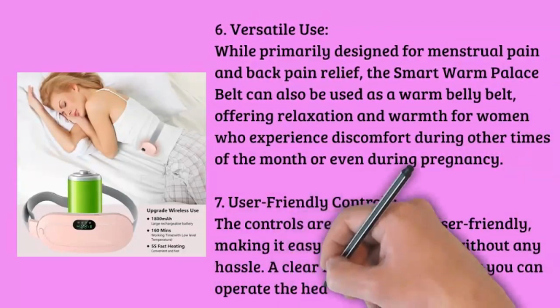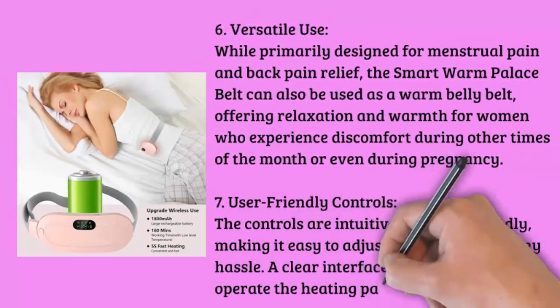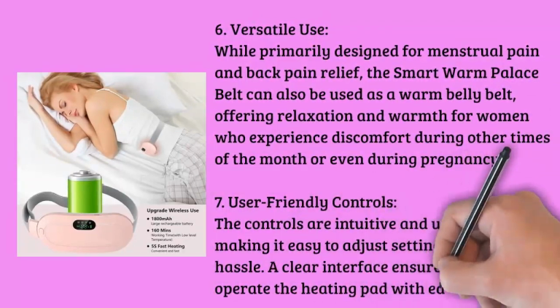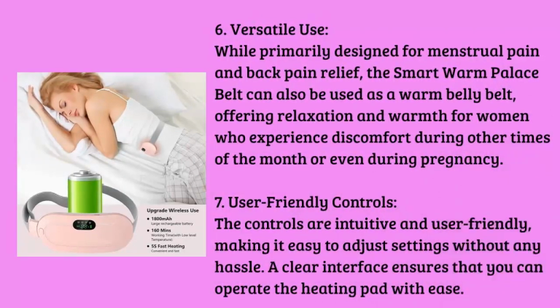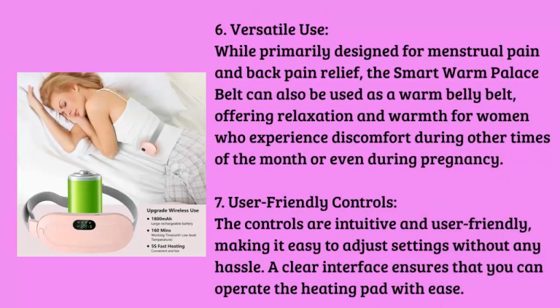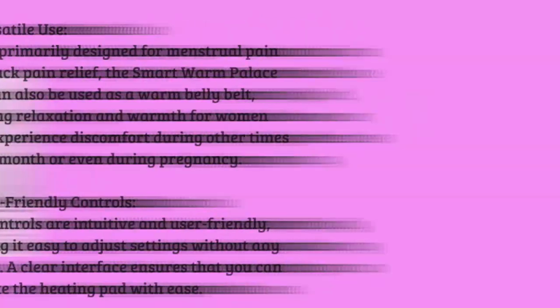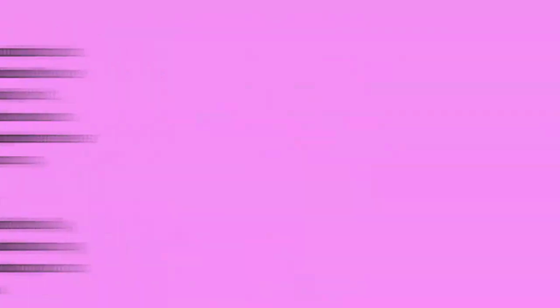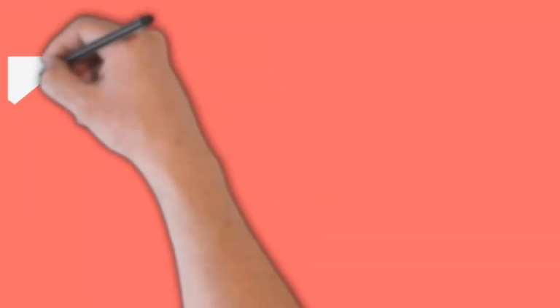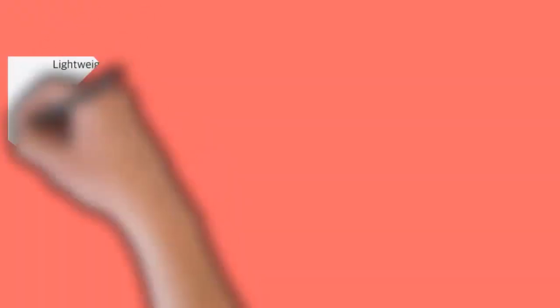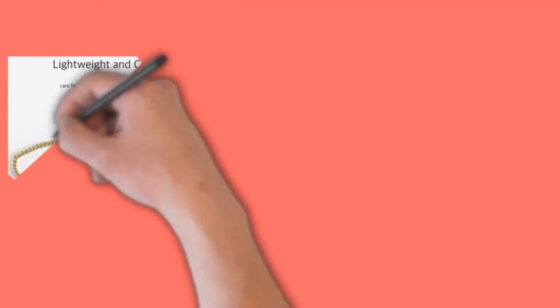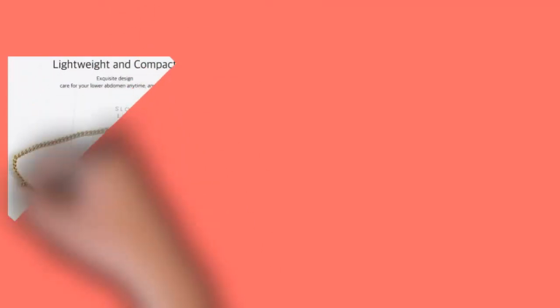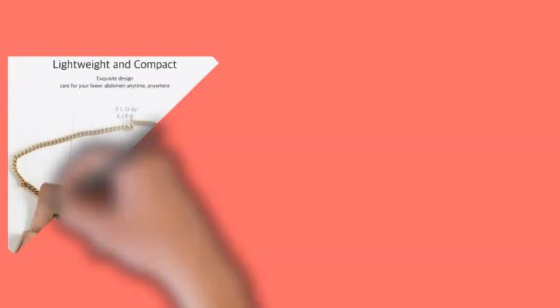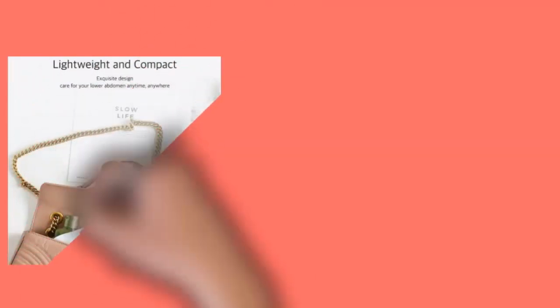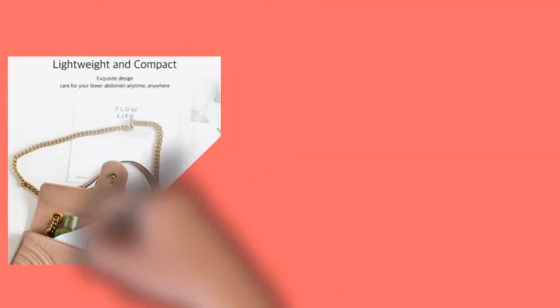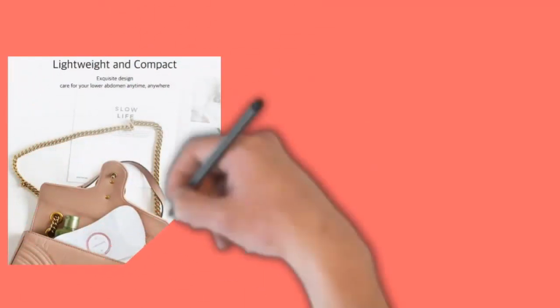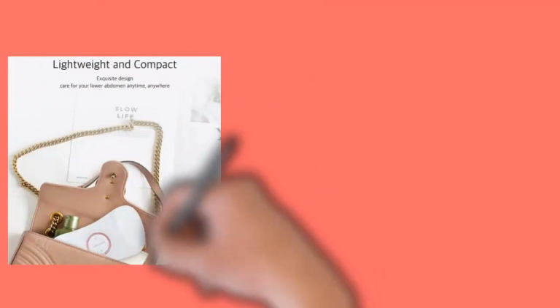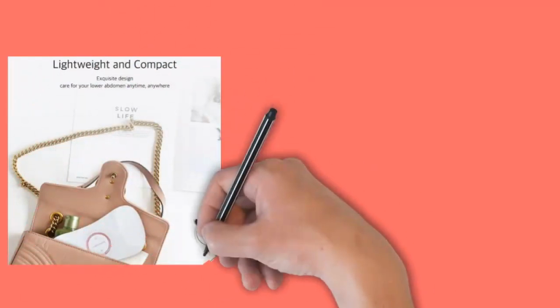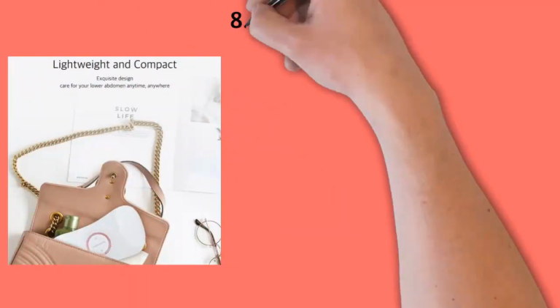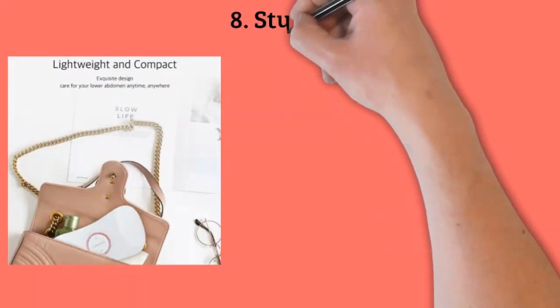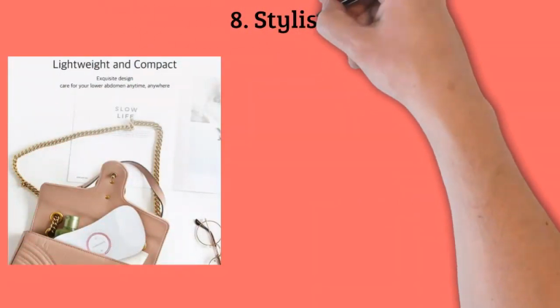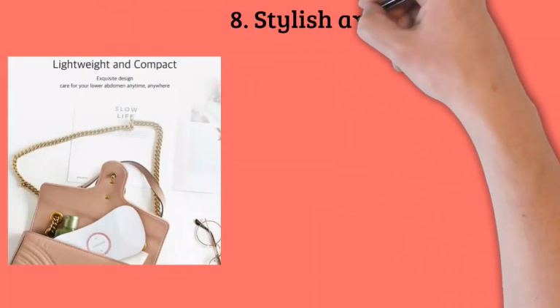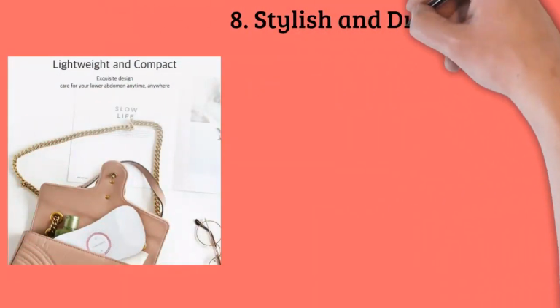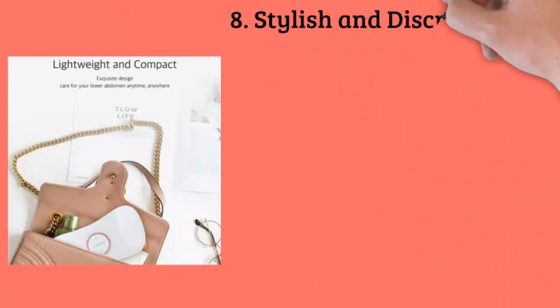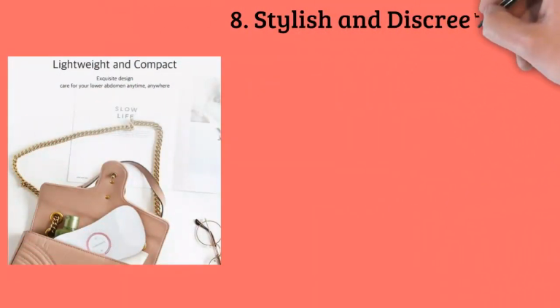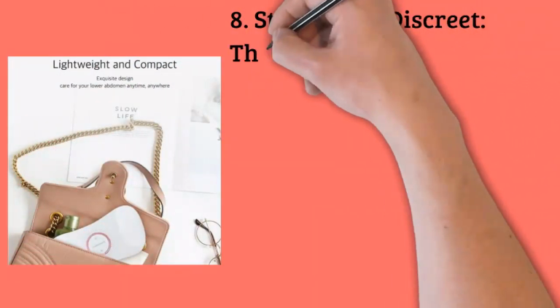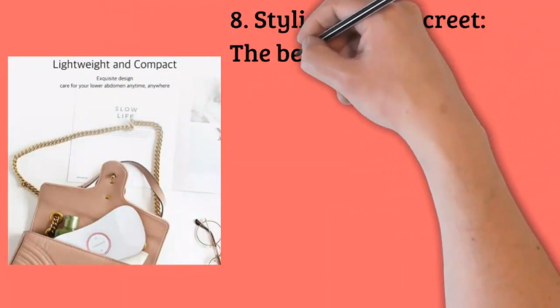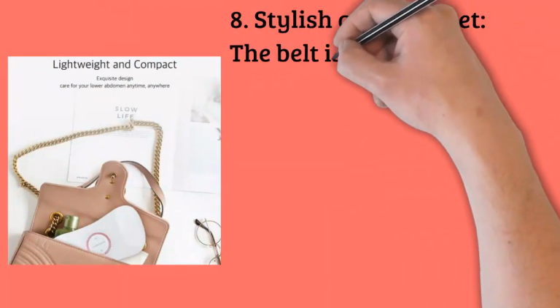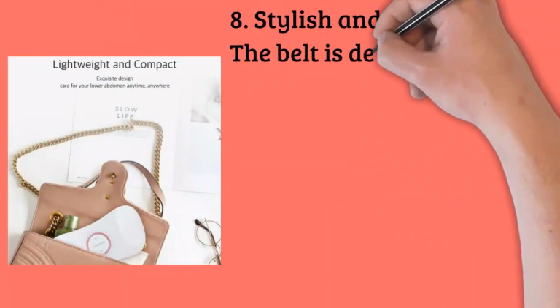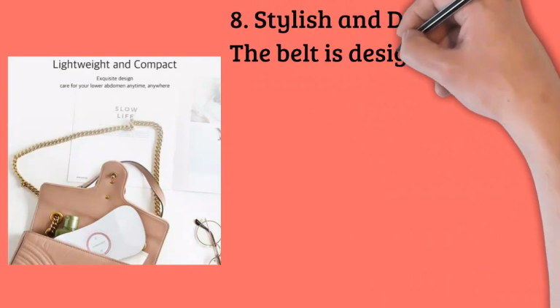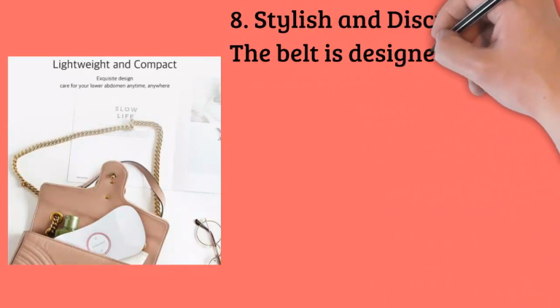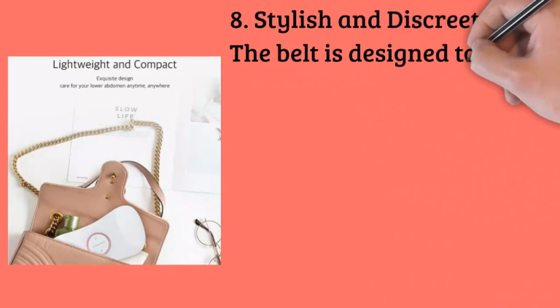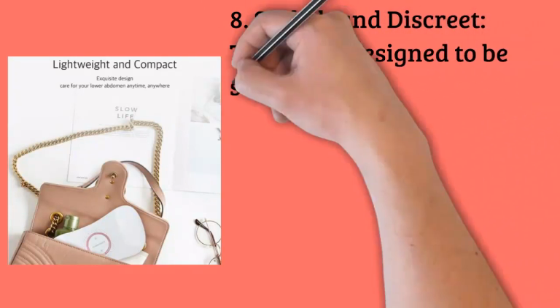Feature six: versatile use. While primarily designed for menstrual pain and back pain relief, the Smart Warm Palace Belt can also be used as a warm belly belt, offering relaxation and warmth for women who experience discomfort during other times of the month or even during pregnancy.